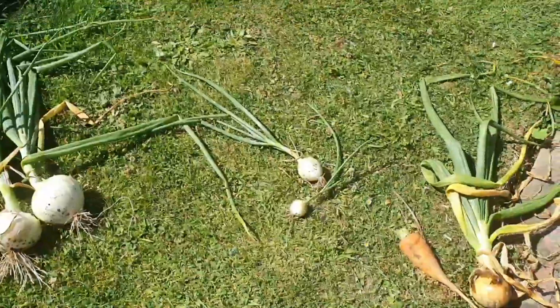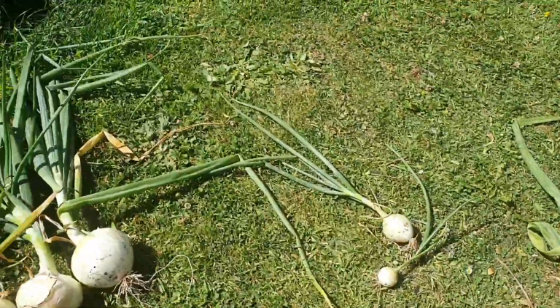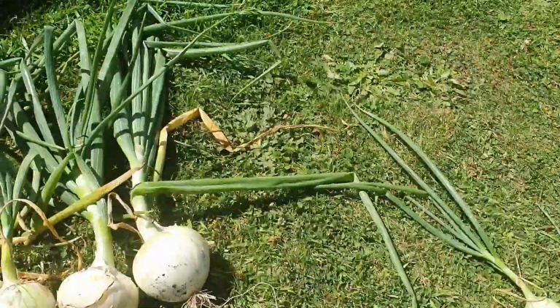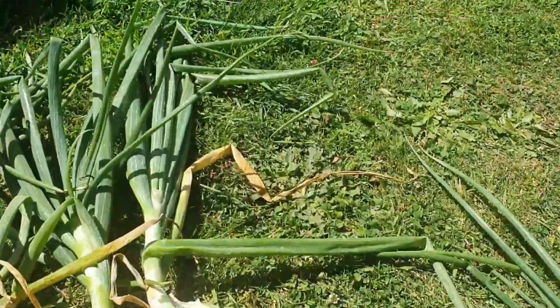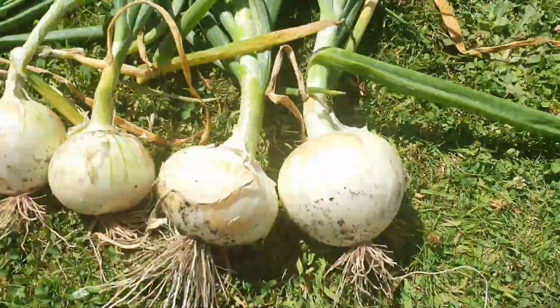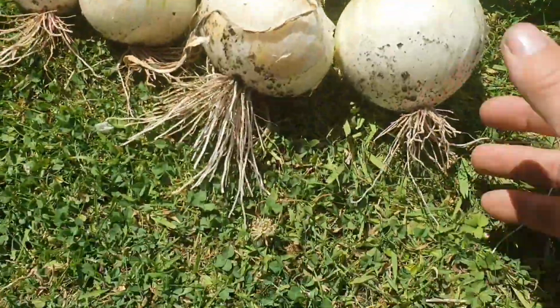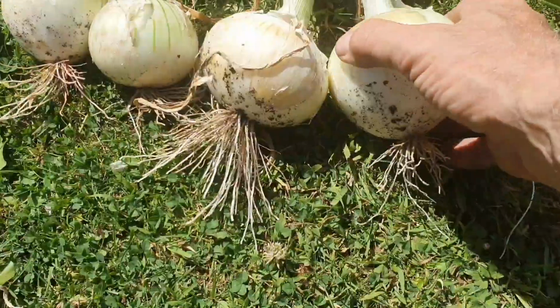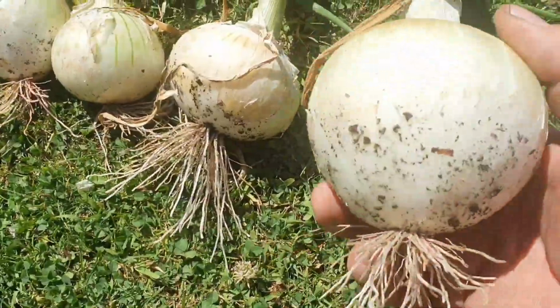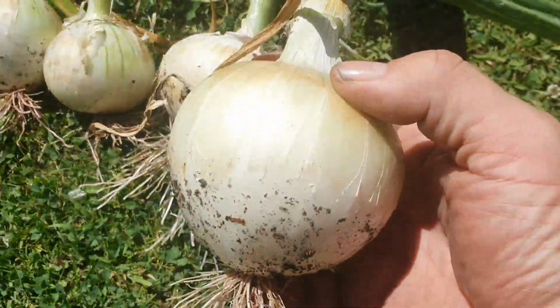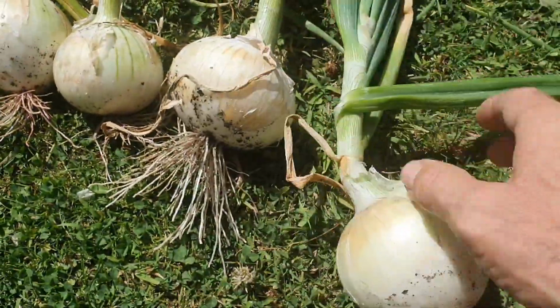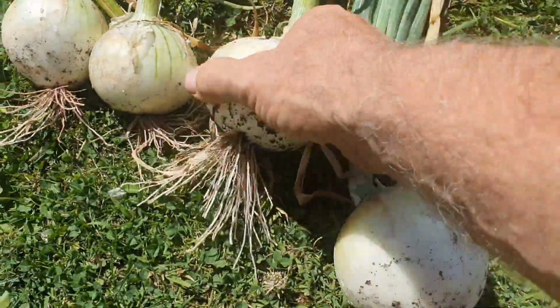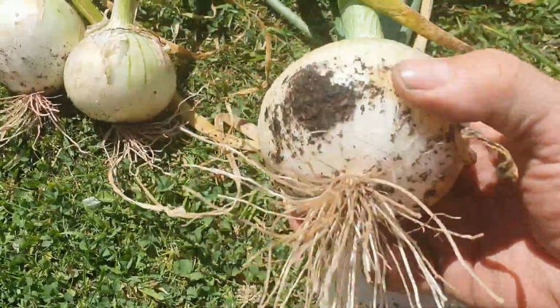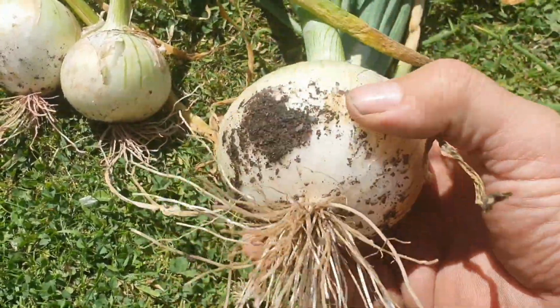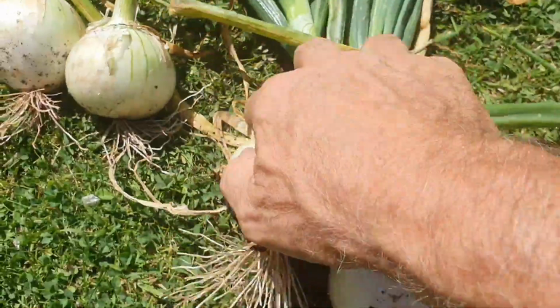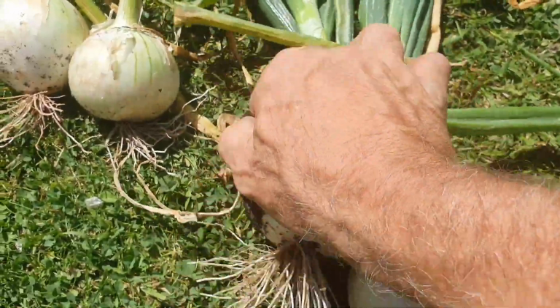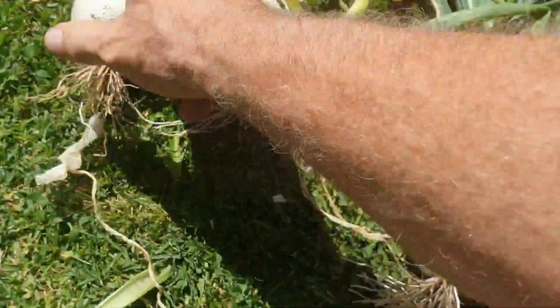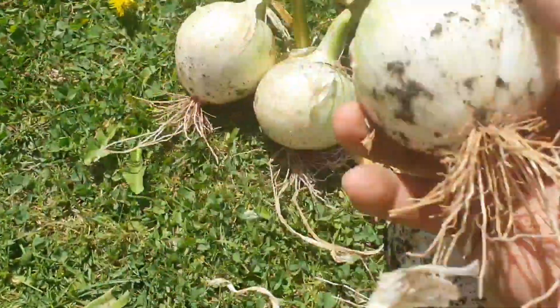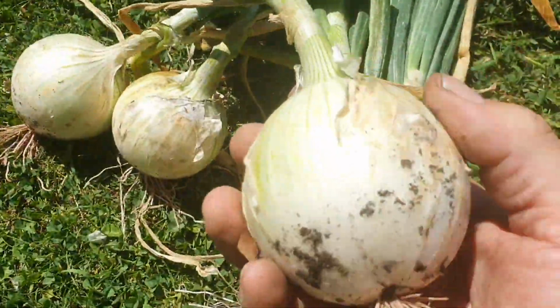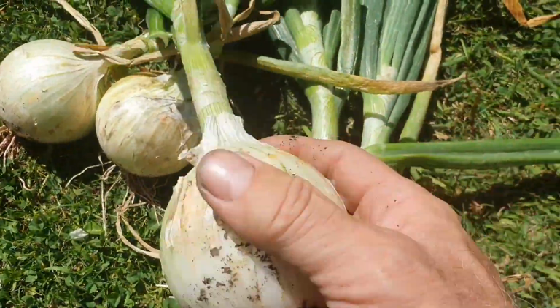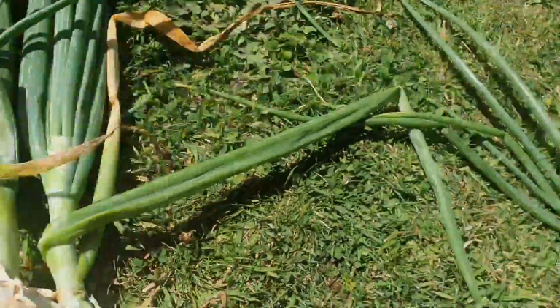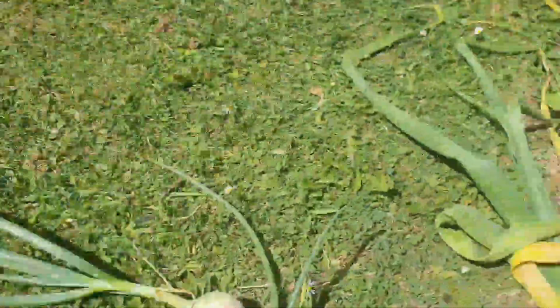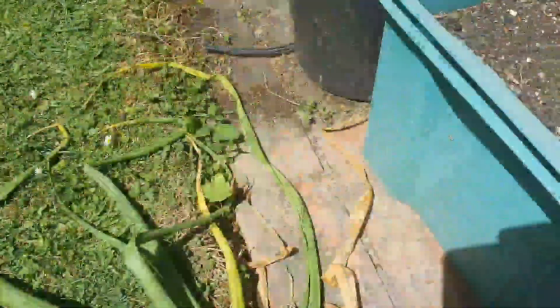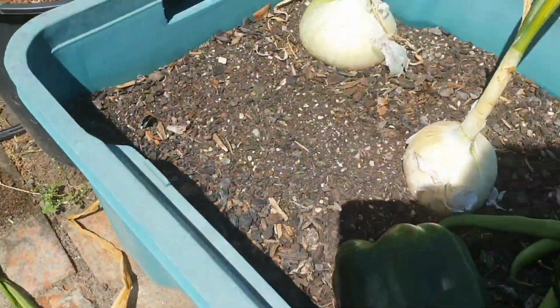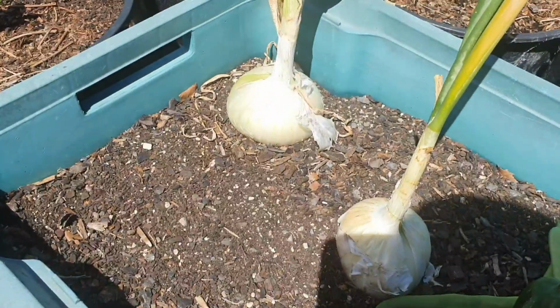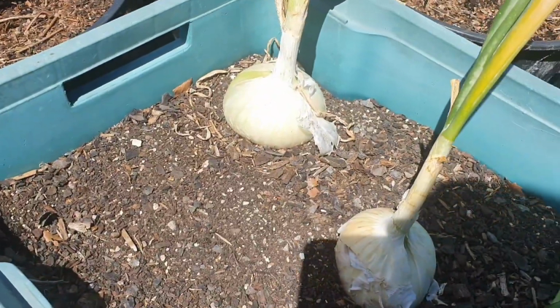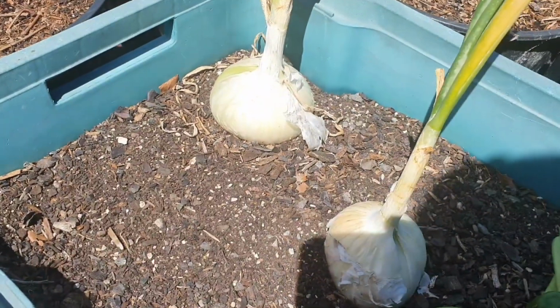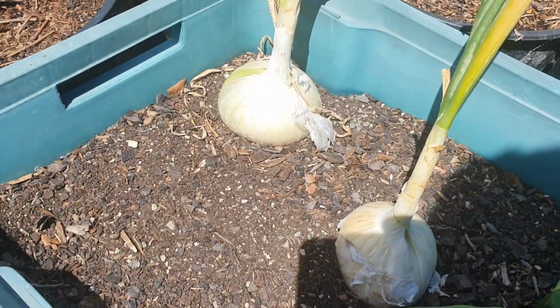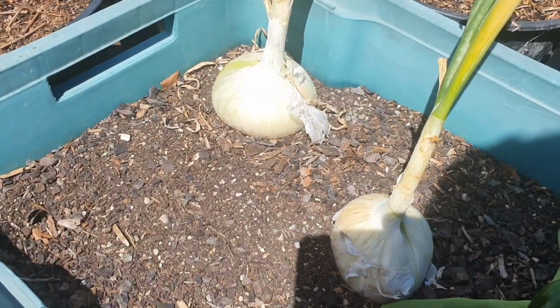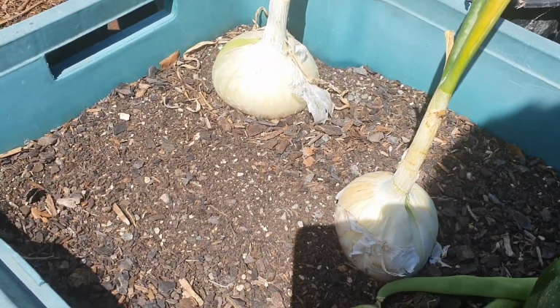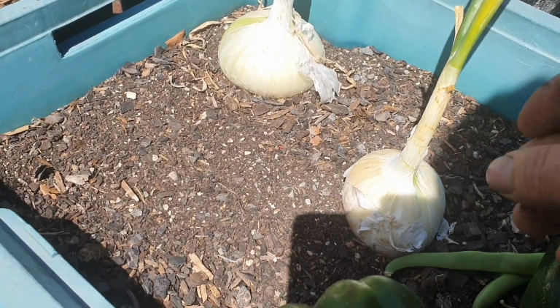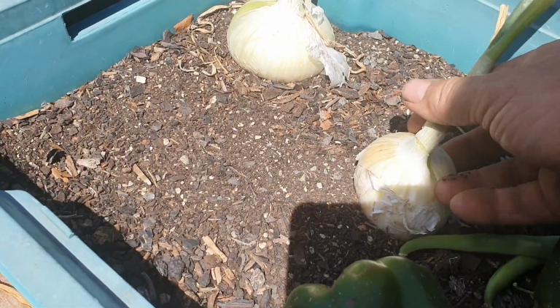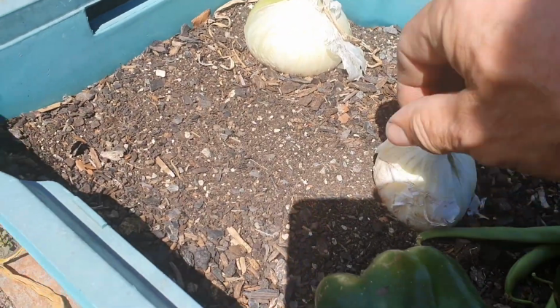Then you harvest them and you get onions like this — you can't complain about that. It's a good onion. Even these ones I planted in a bin turned out well.